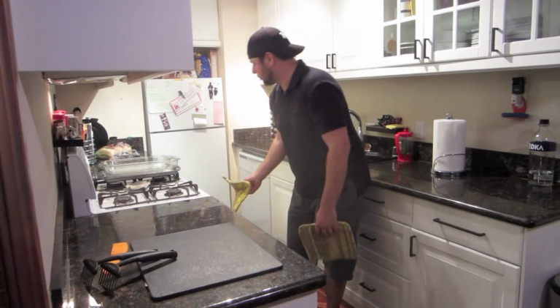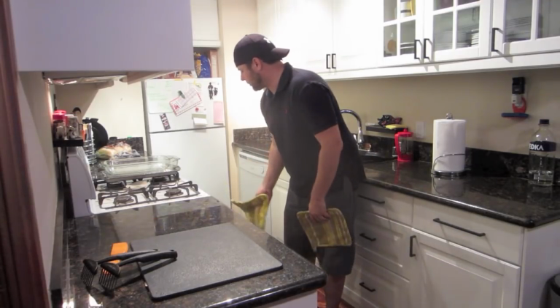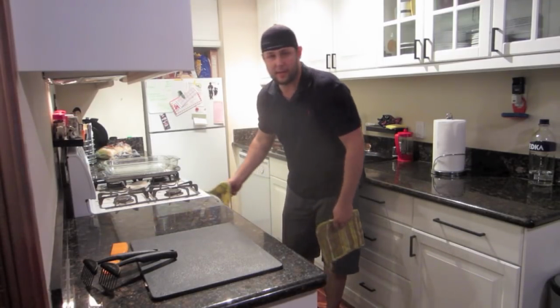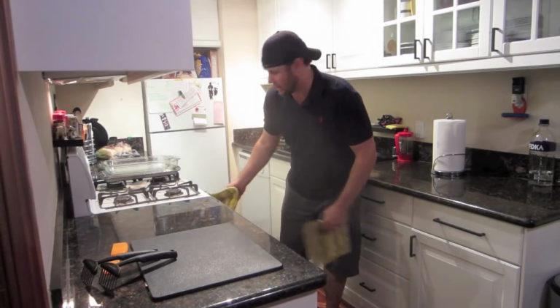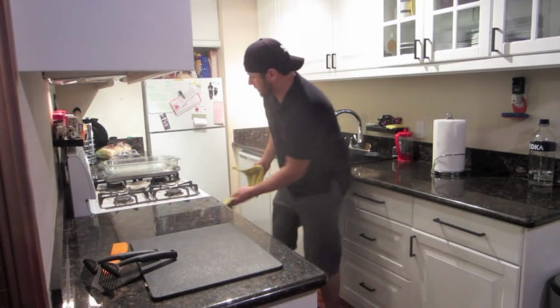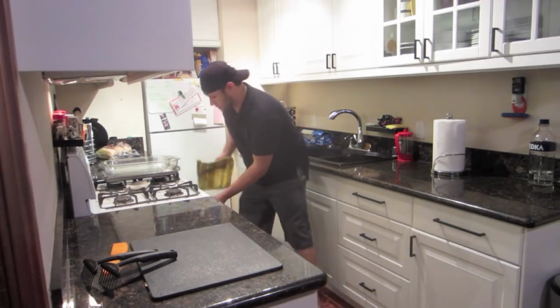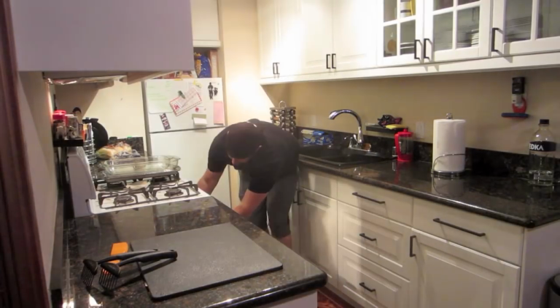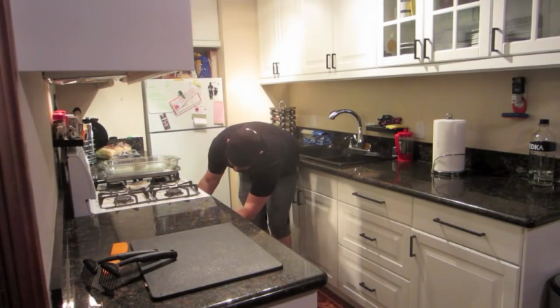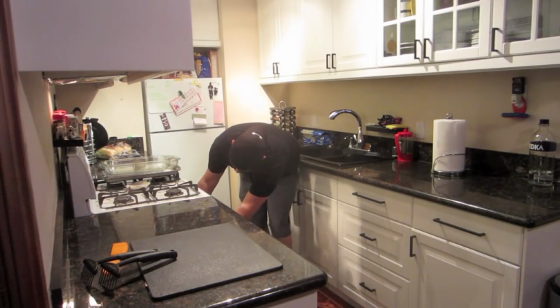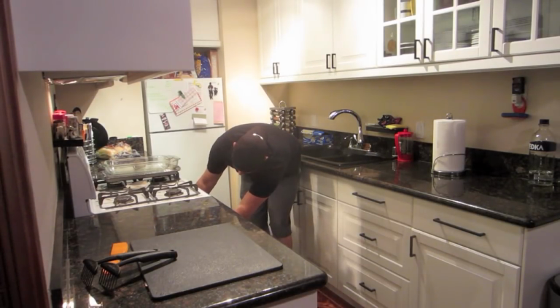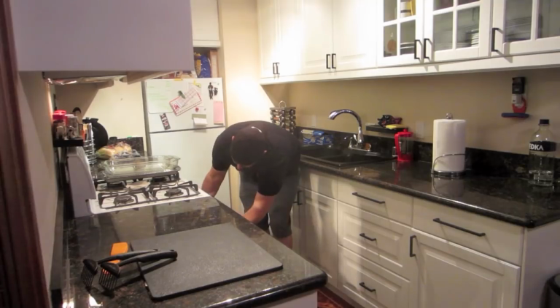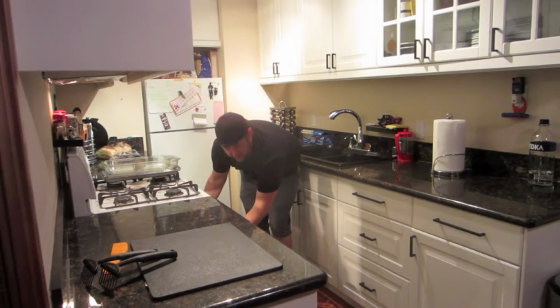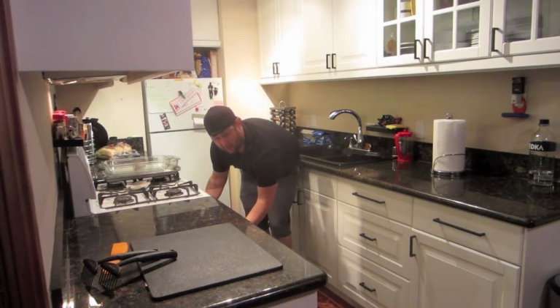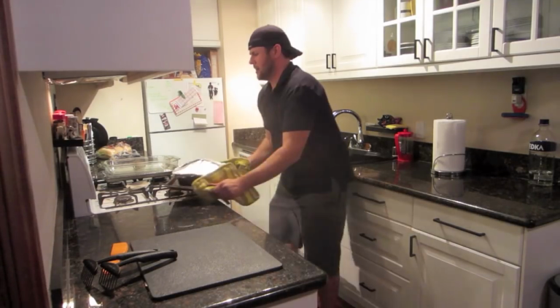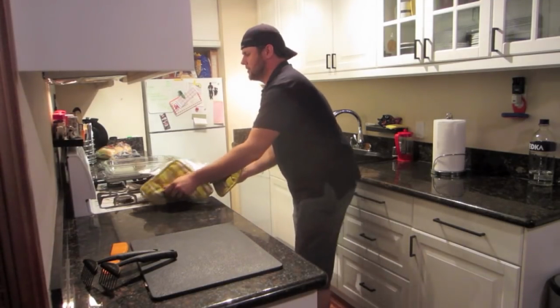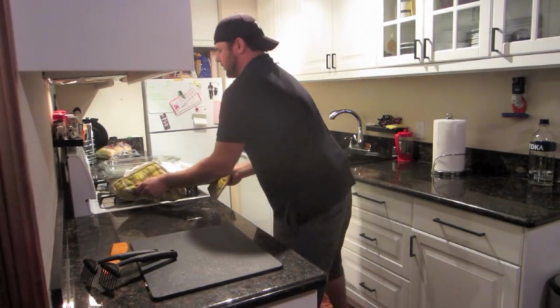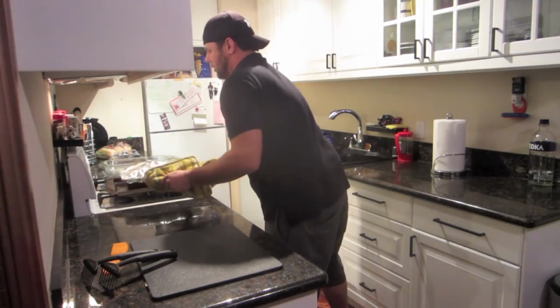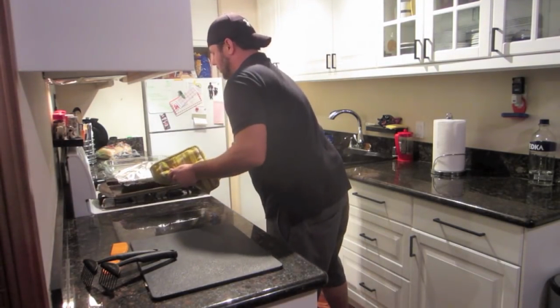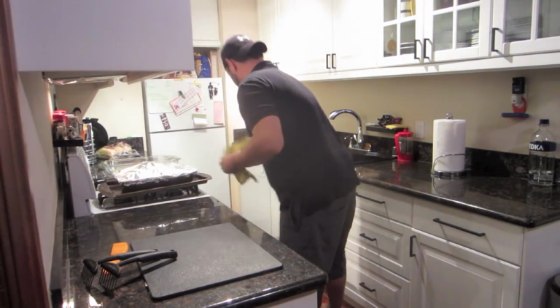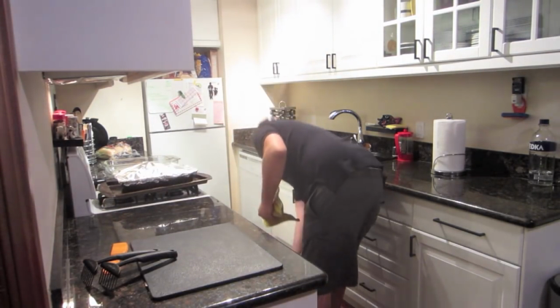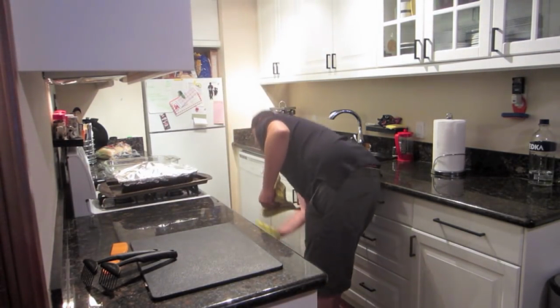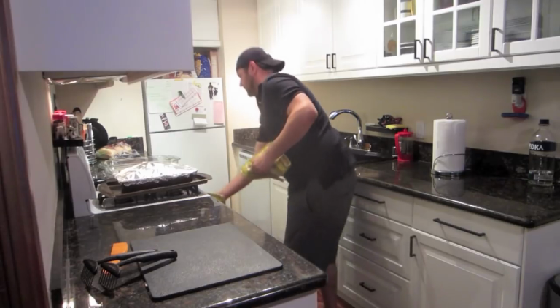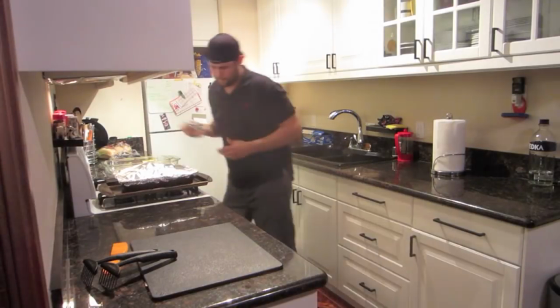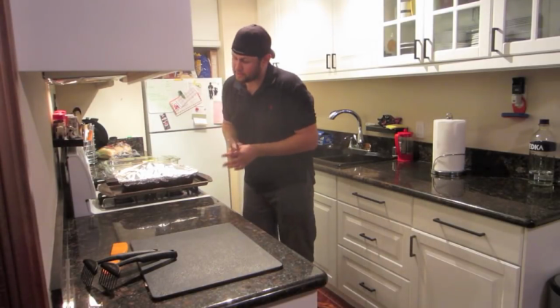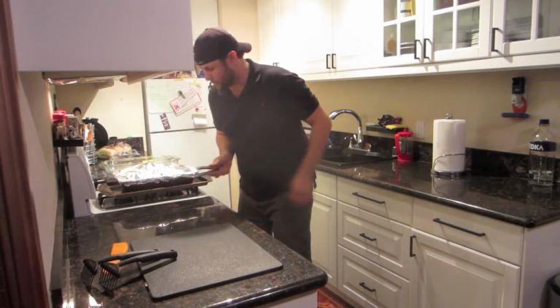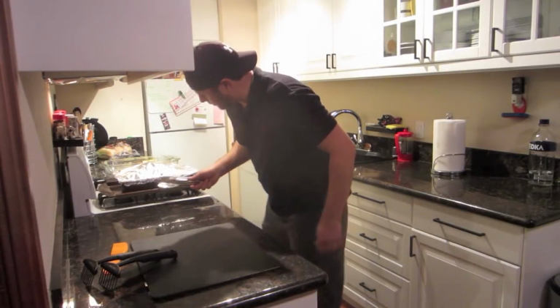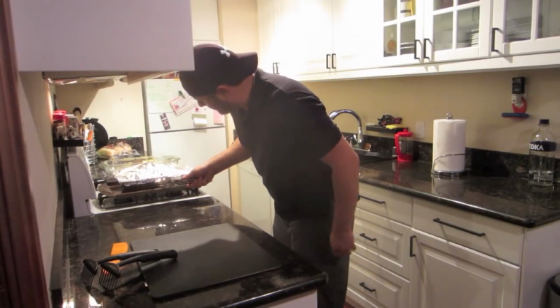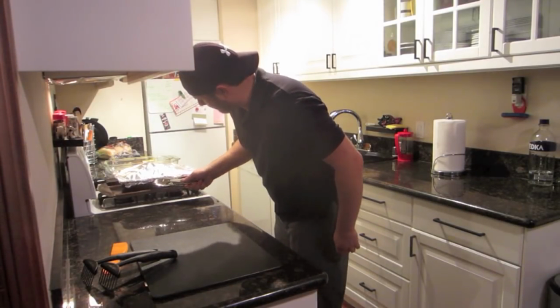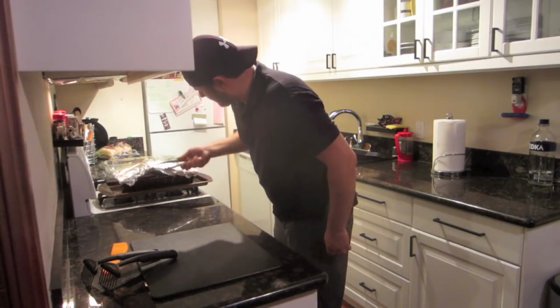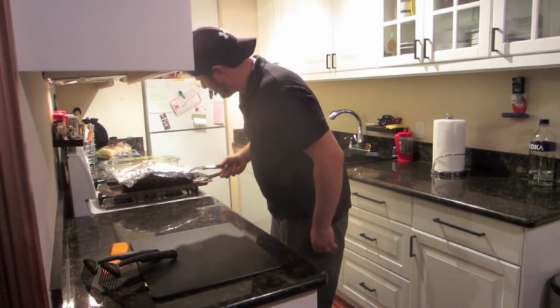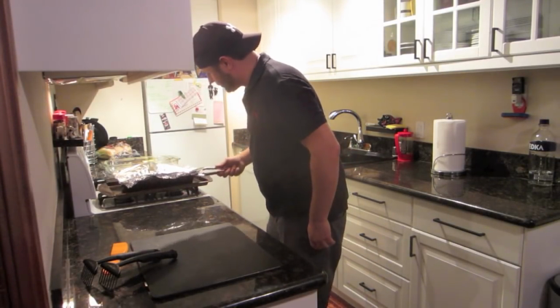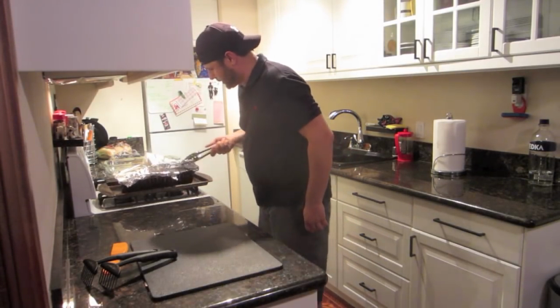I'm going to demo them for you right here on Meat Meat right now. I'm going to pull my pork butt — actually, pork shoulder — out of the oven. I smoked this thing with hickory for a good nine hours, then put it in the oven for a good hour to make sure it's all the way through and ready.